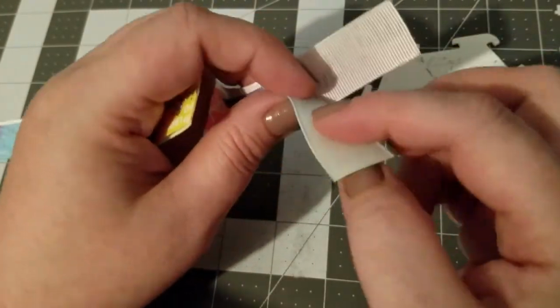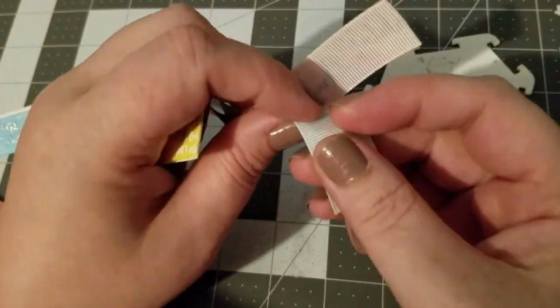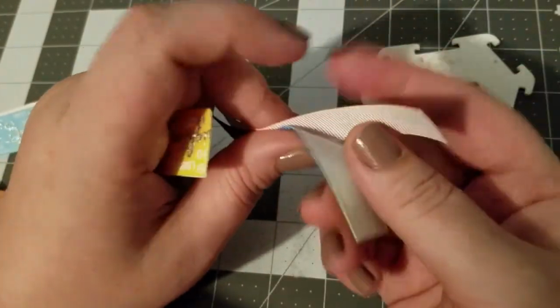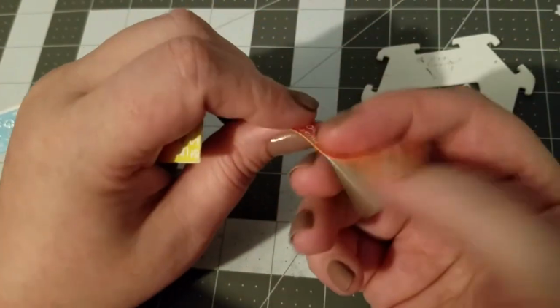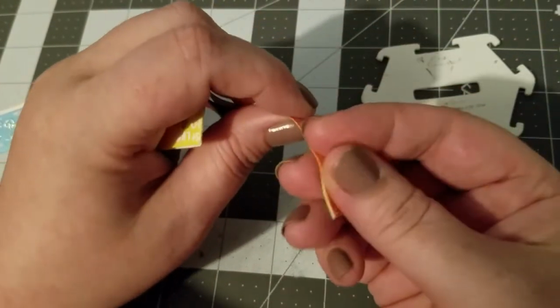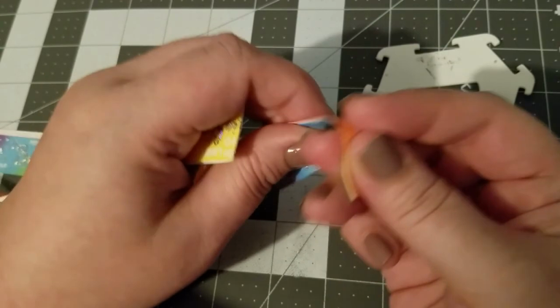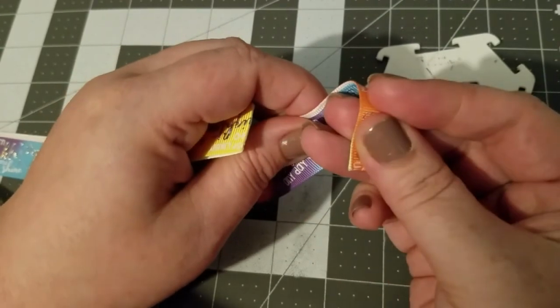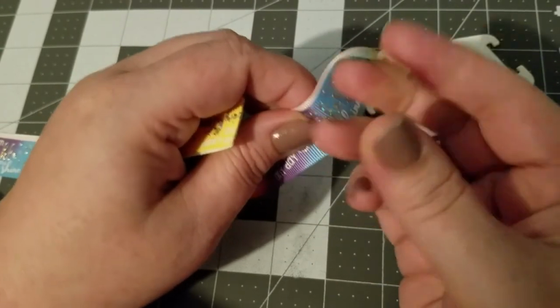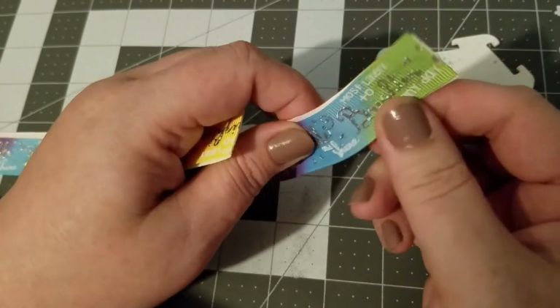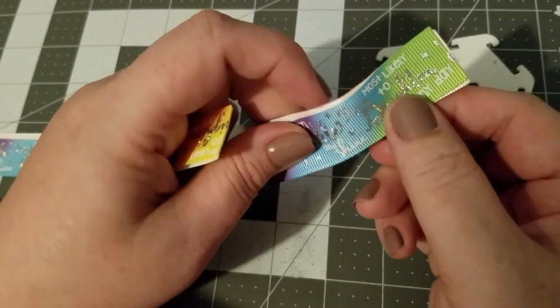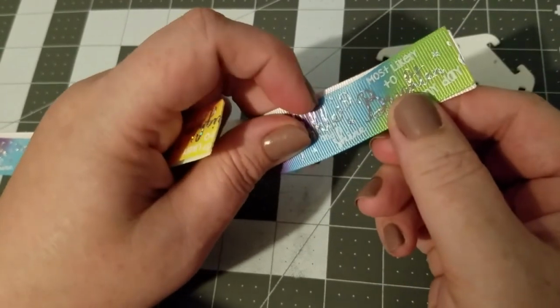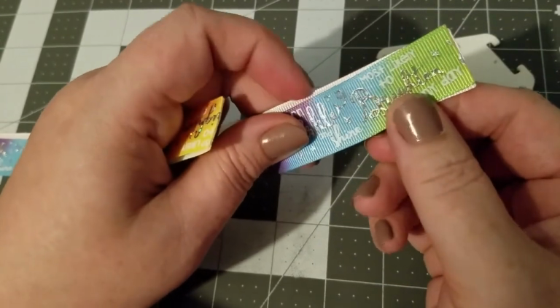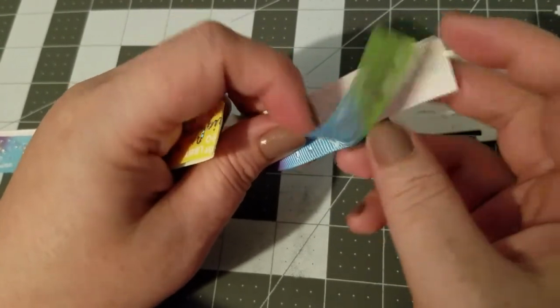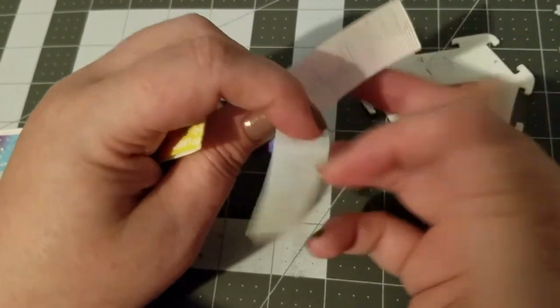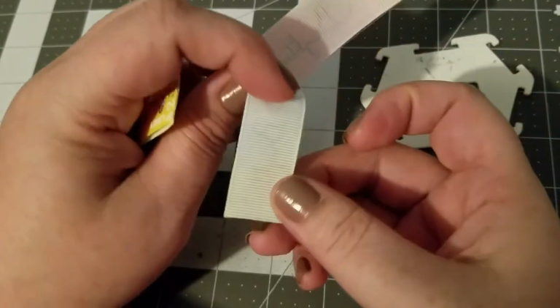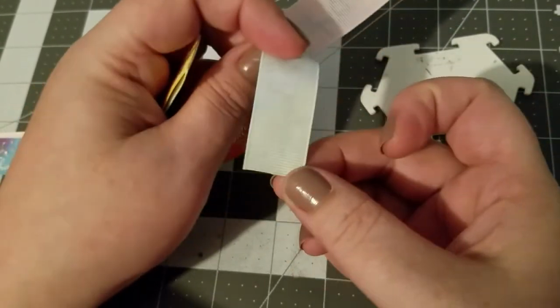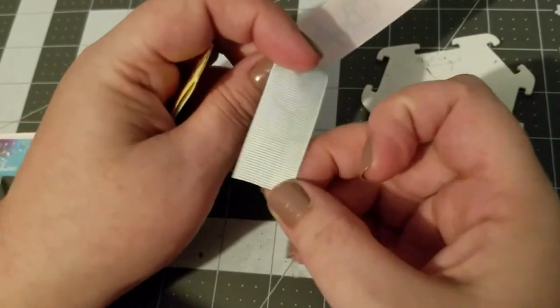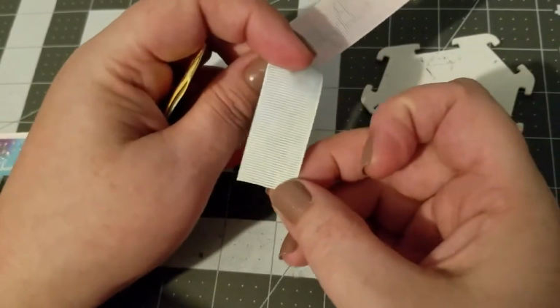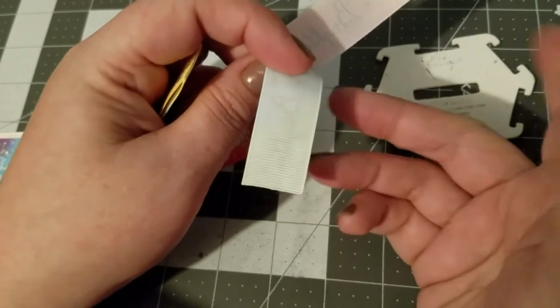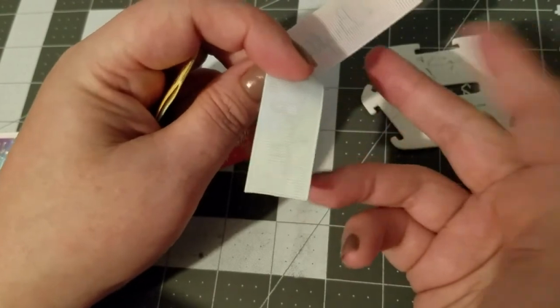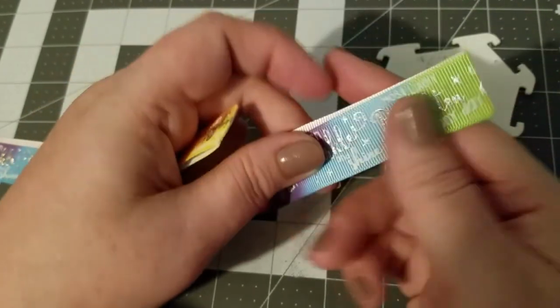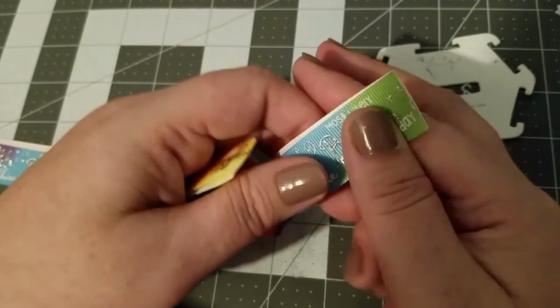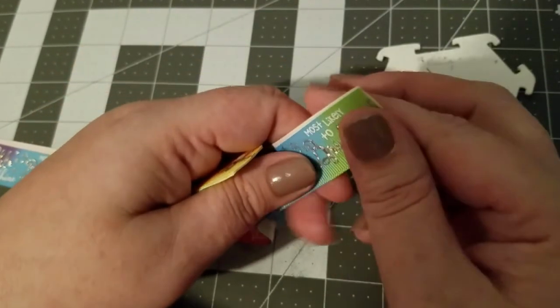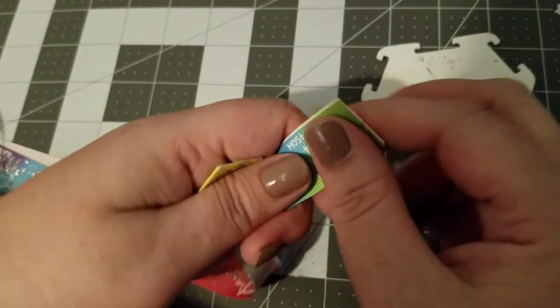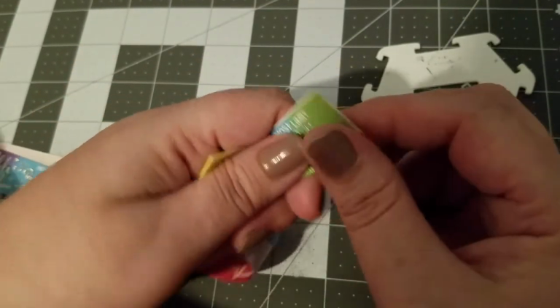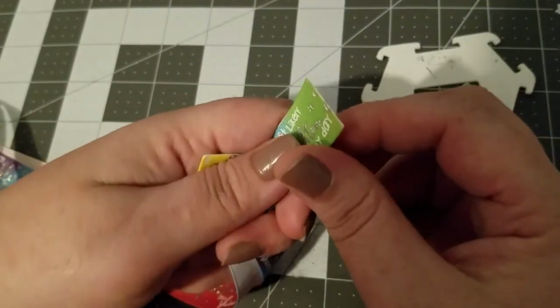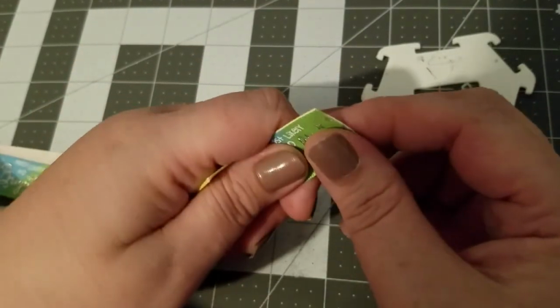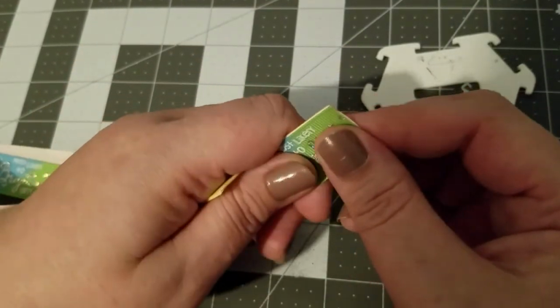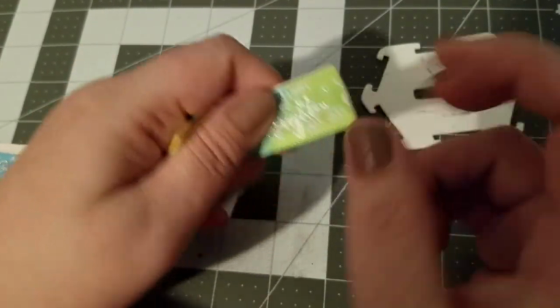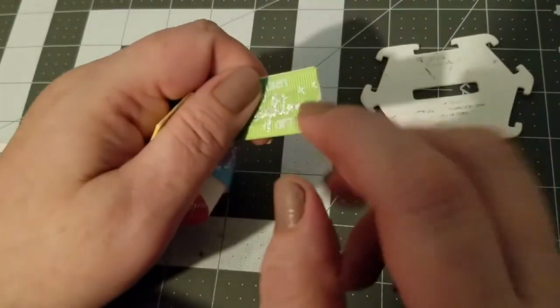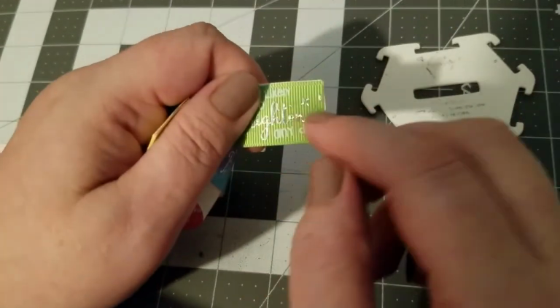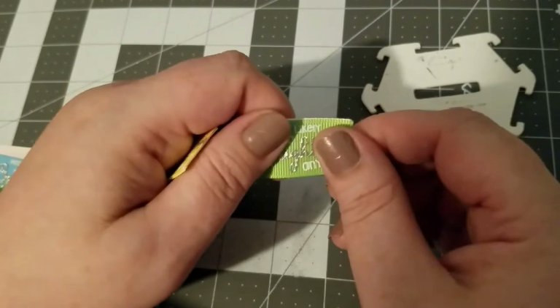One to give it a little bit more stability when you double layer it, and two so it hides the white back, because this is not really that cute.